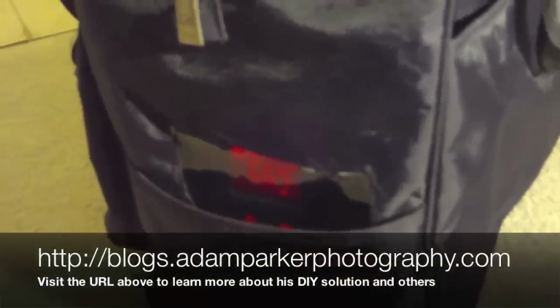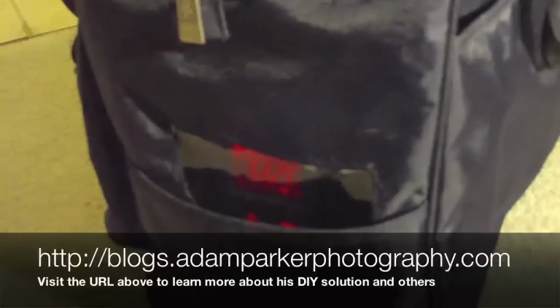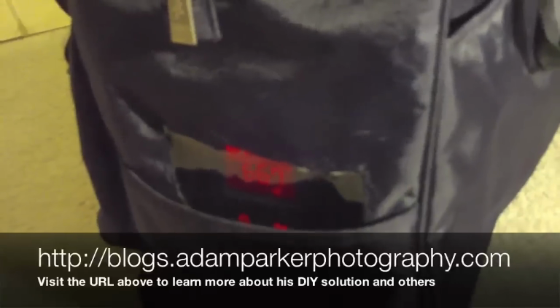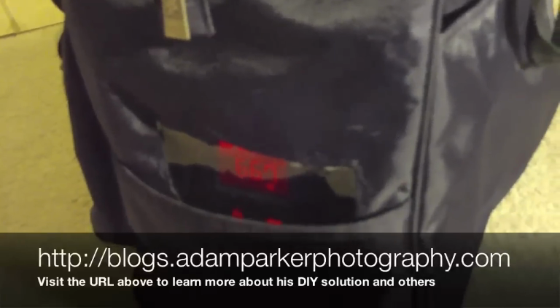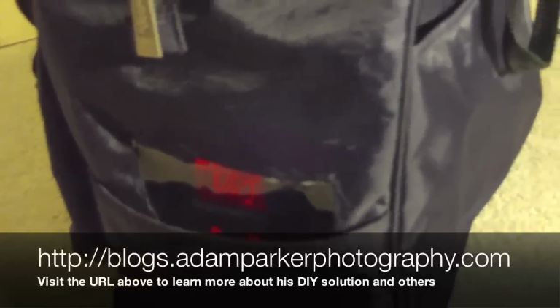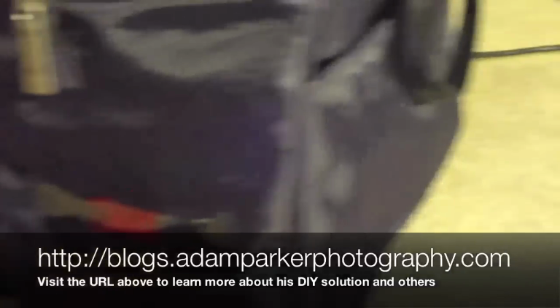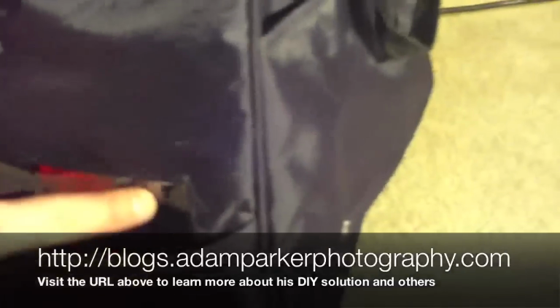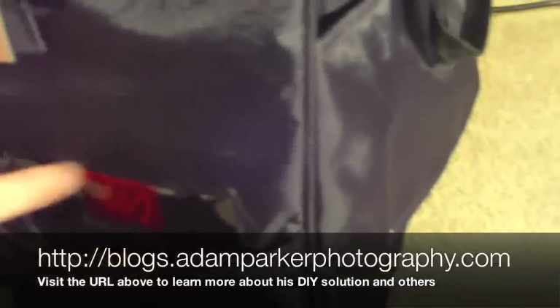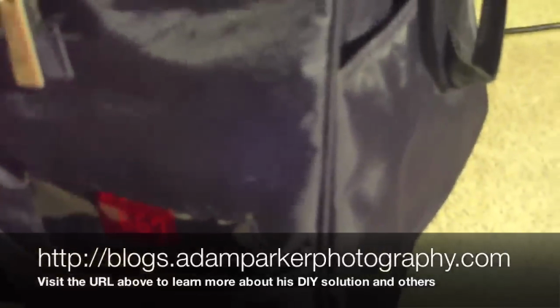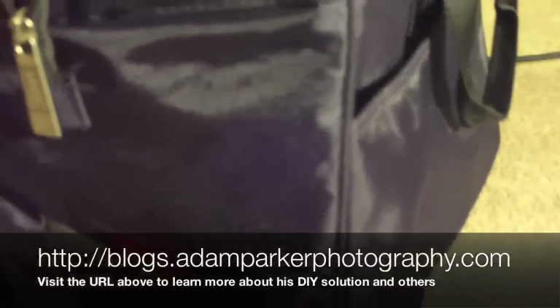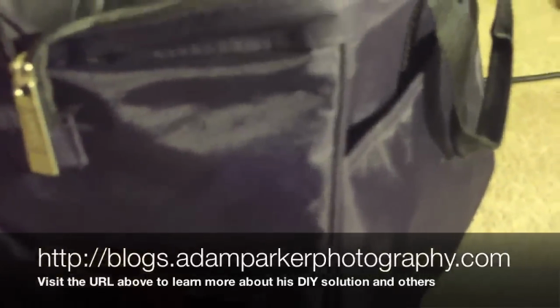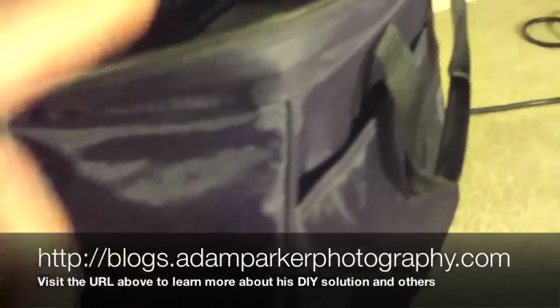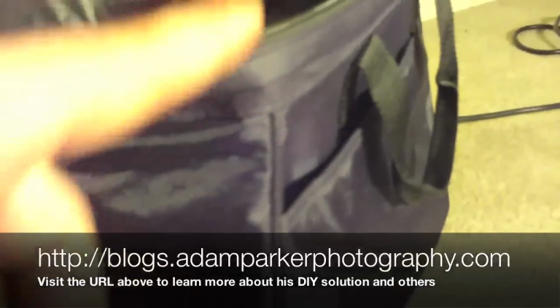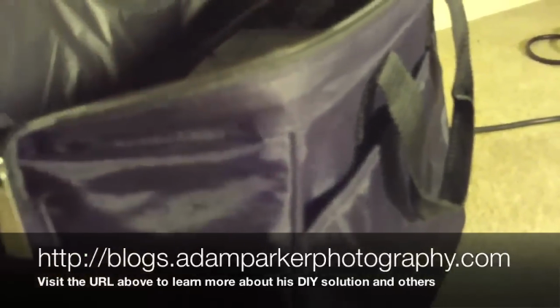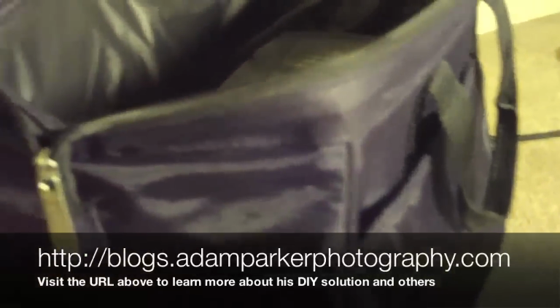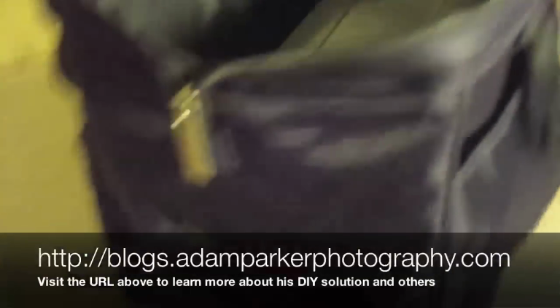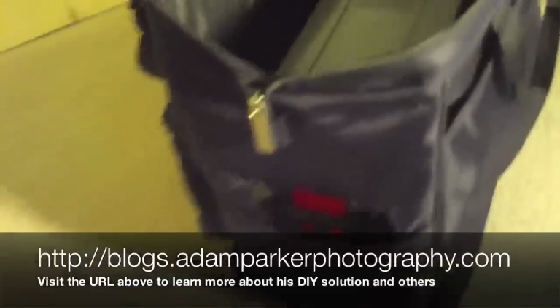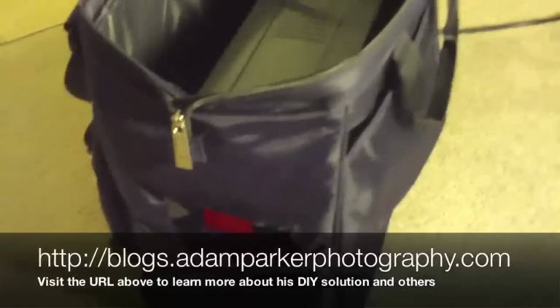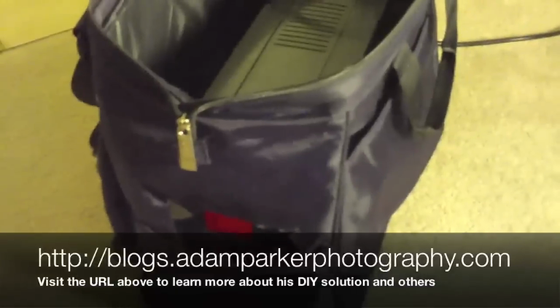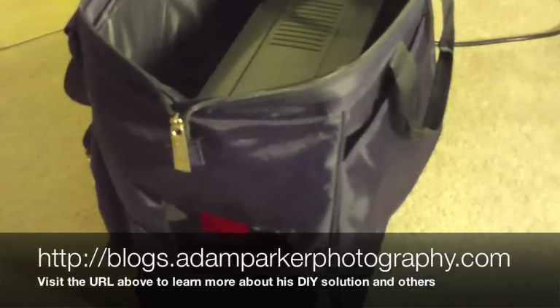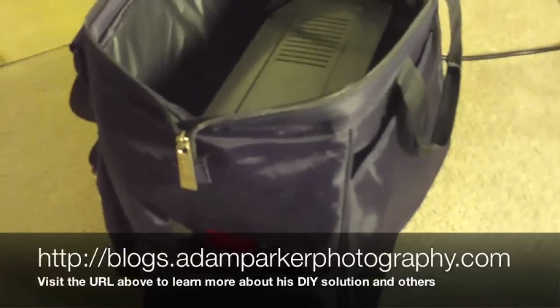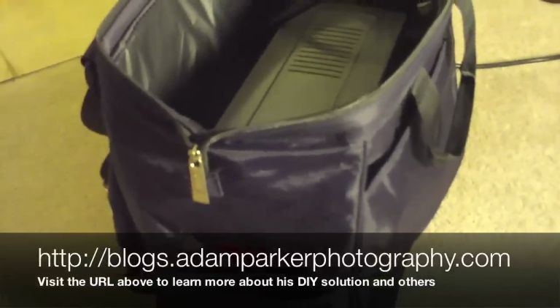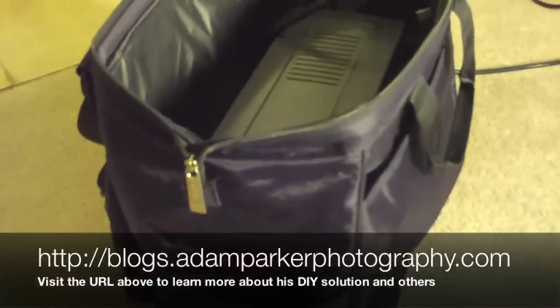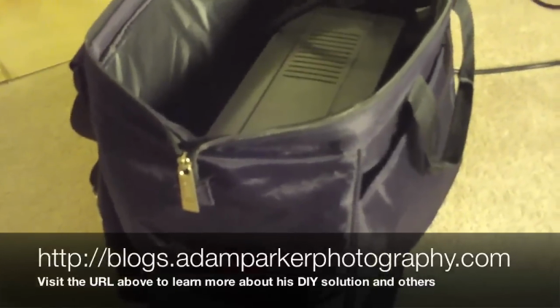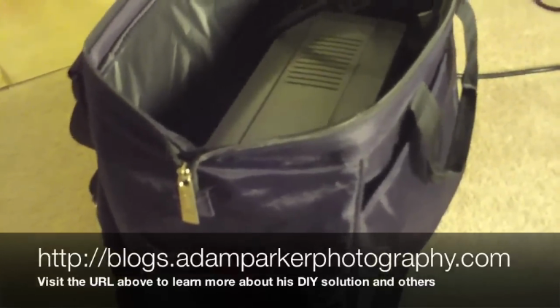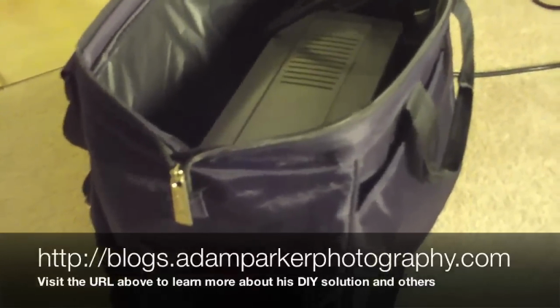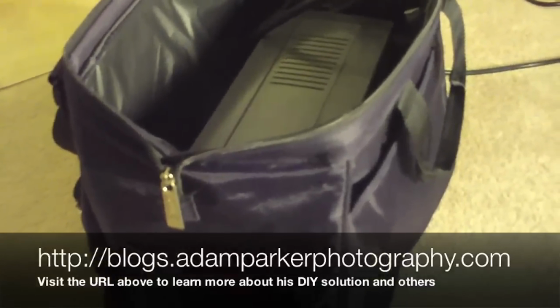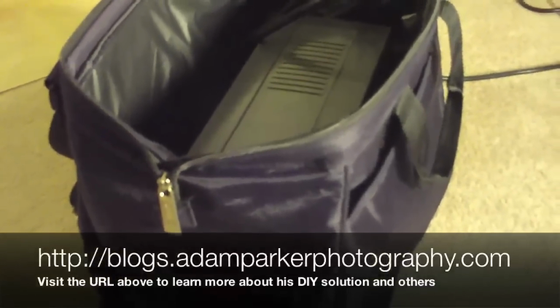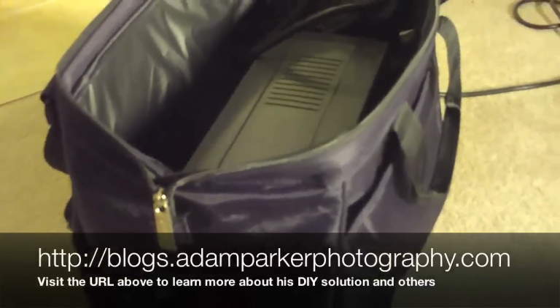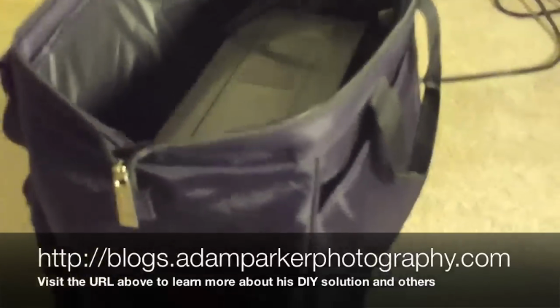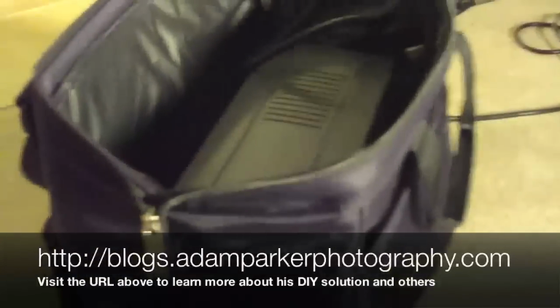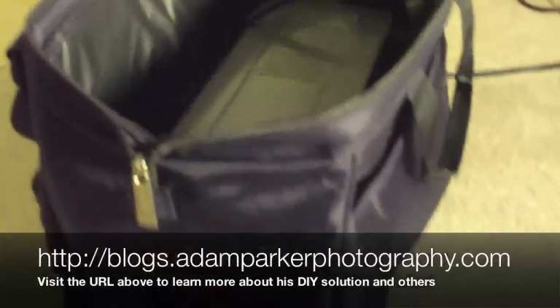That's the basics covered in about five minutes. Go to the blog and you'll see more about how I put this together and how I cut out the flap in the back. Hope you can try it out!